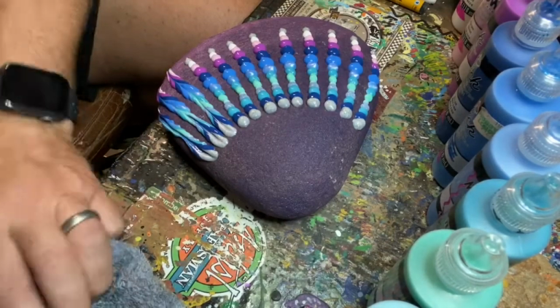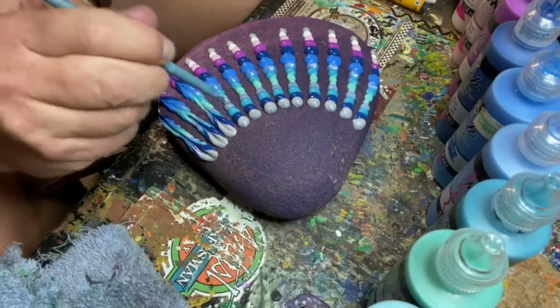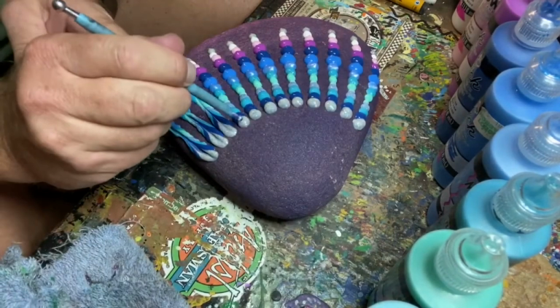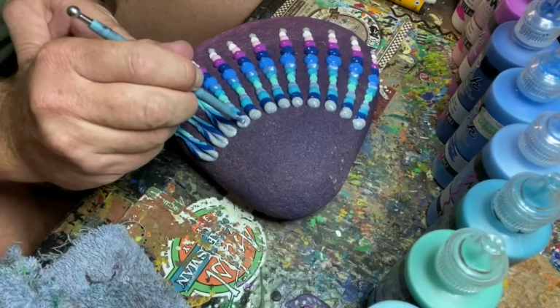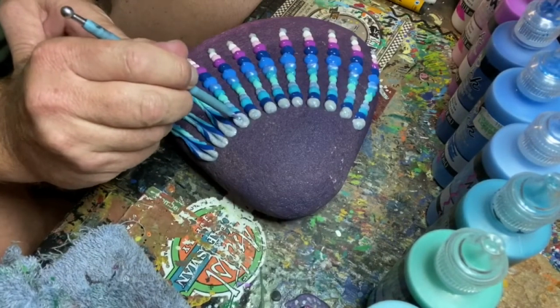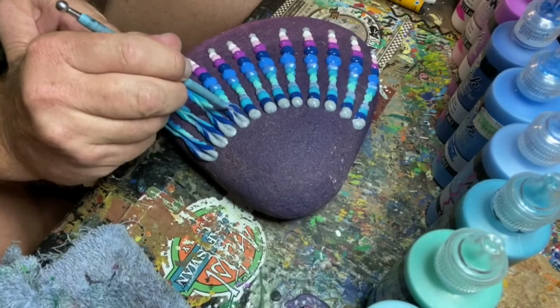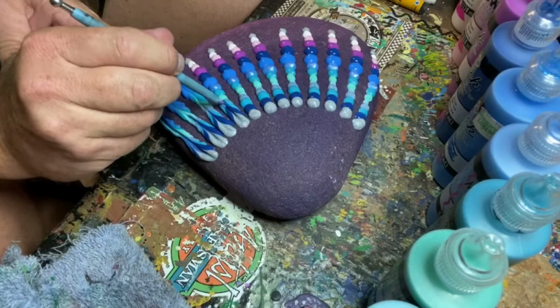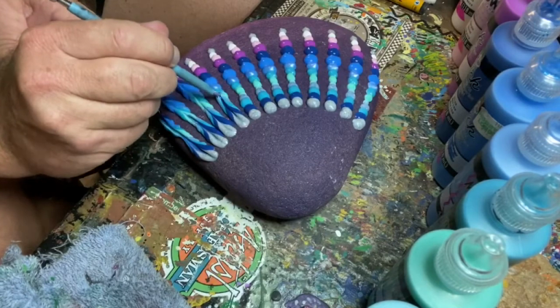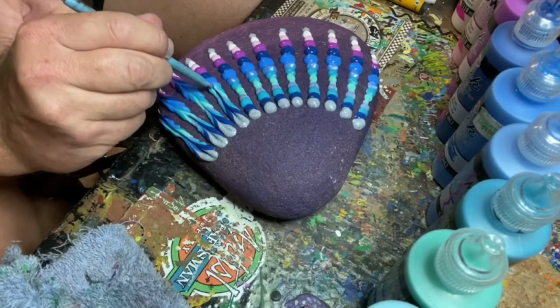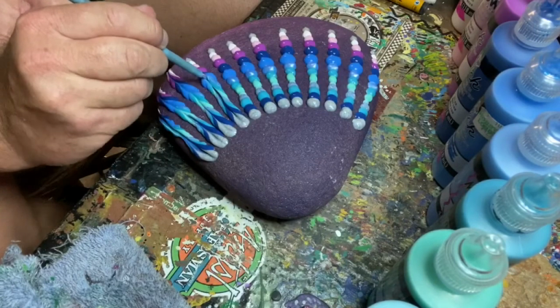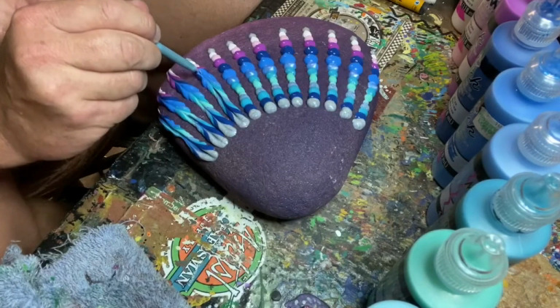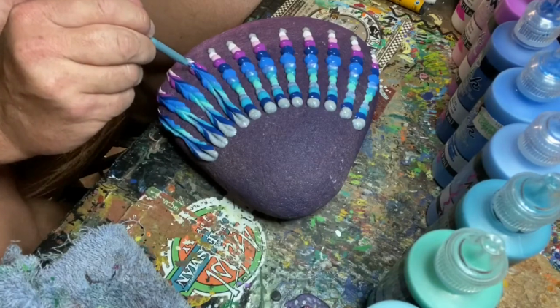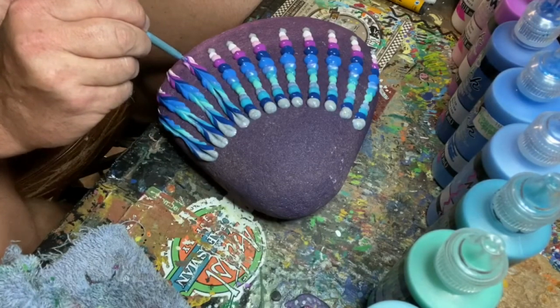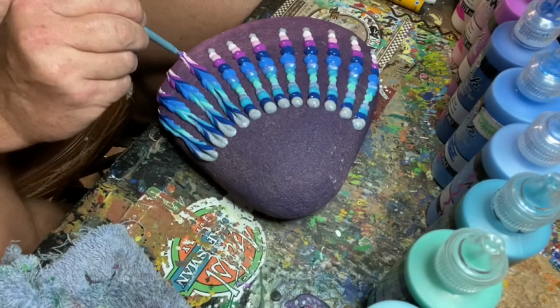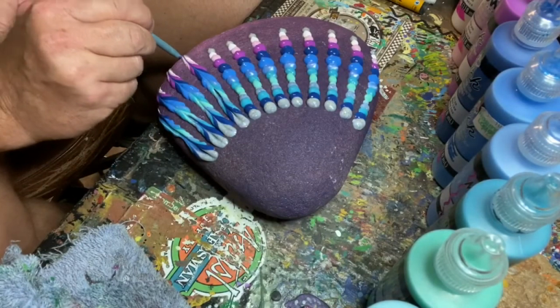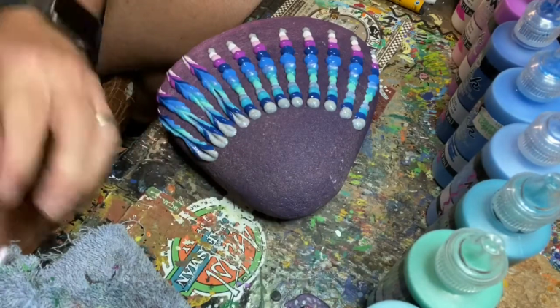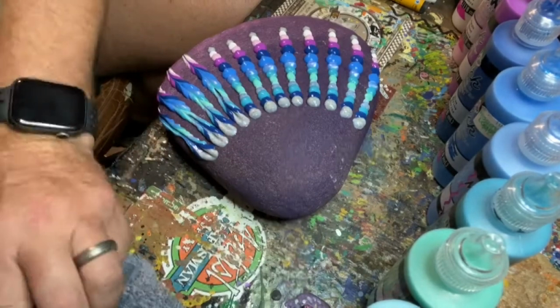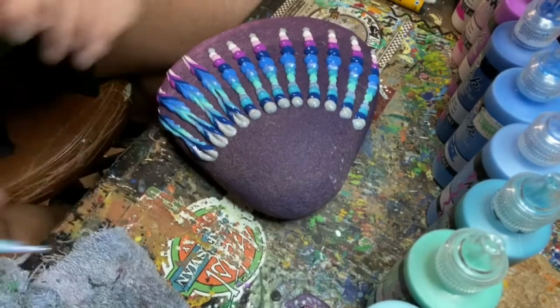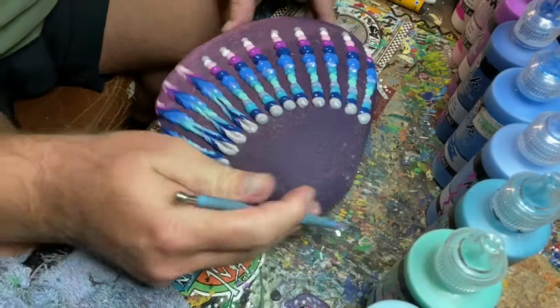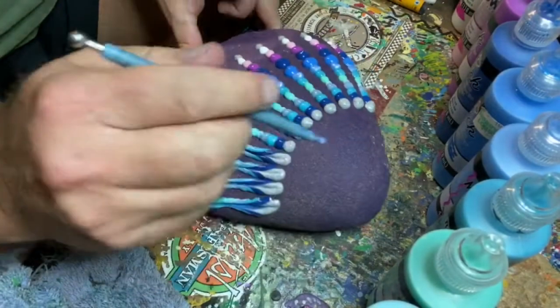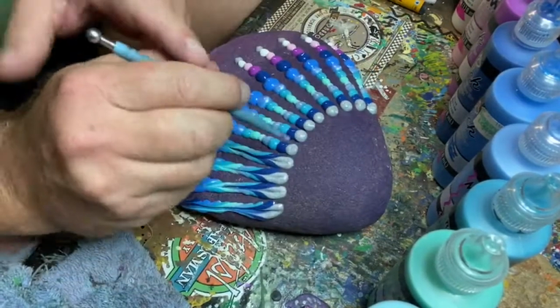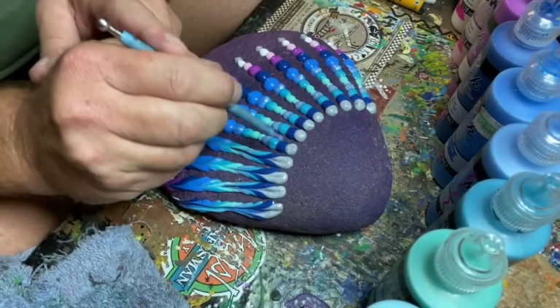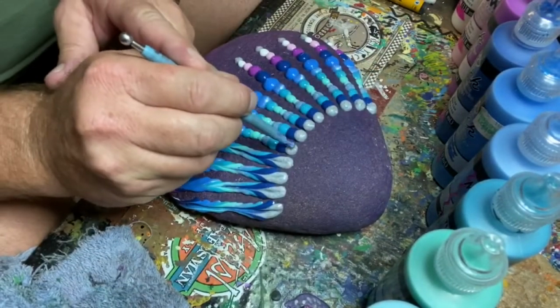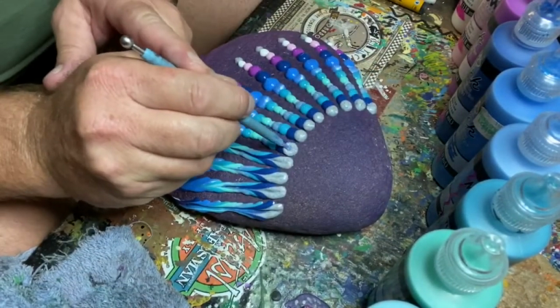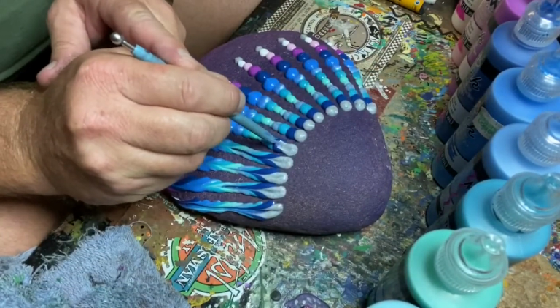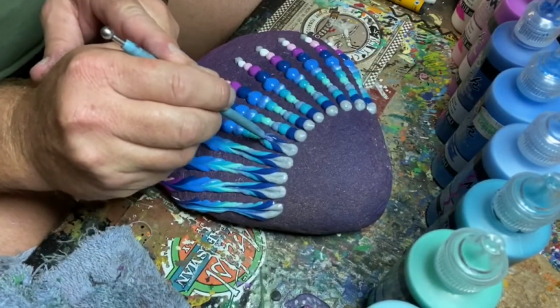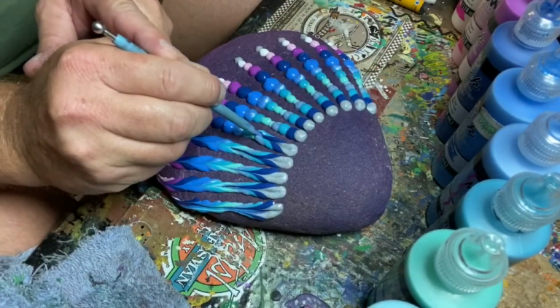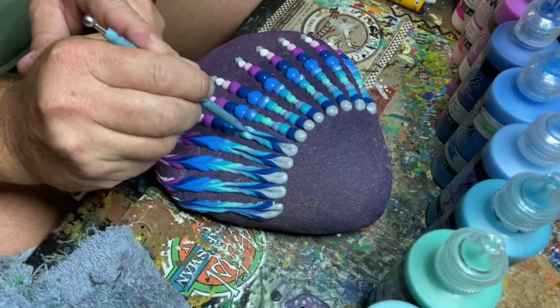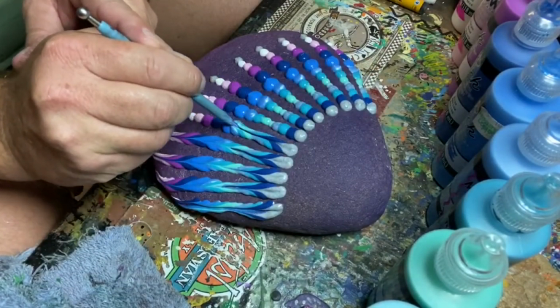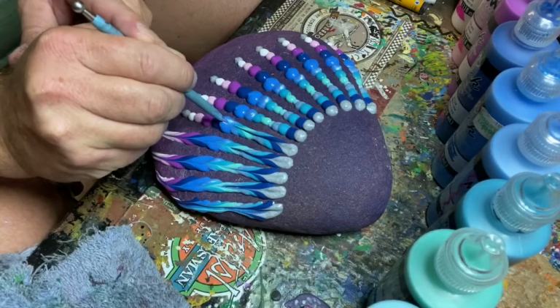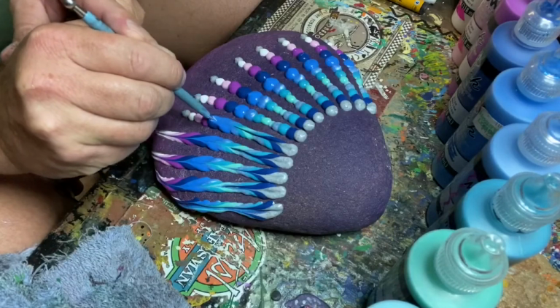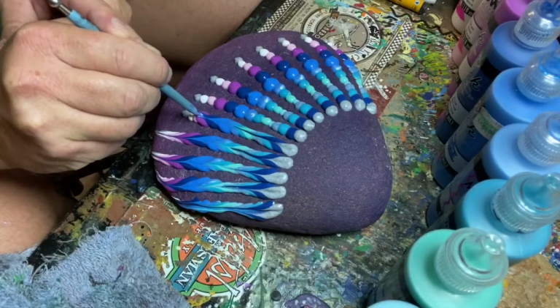One person saw this and said, 'Oh, you're ruining the design.' I can see that — it did look kind of cool with just having the dots there. But I think when you see the final effect, I think it's worth it.